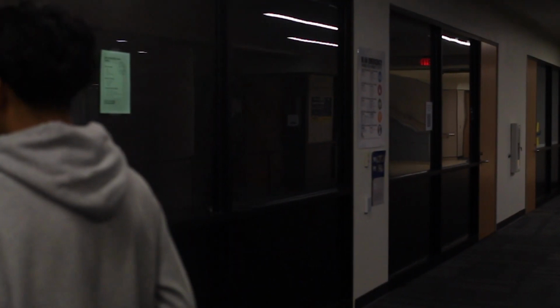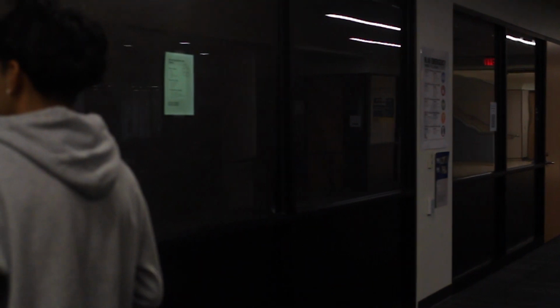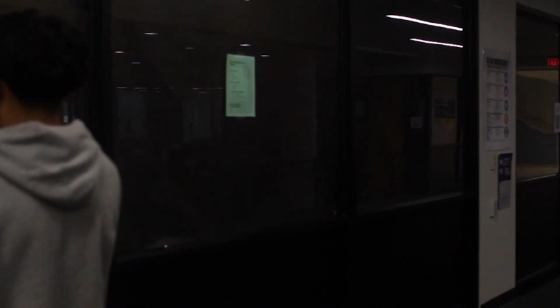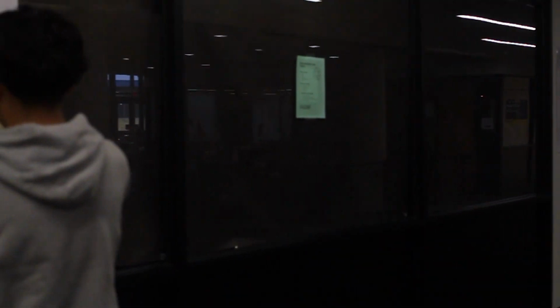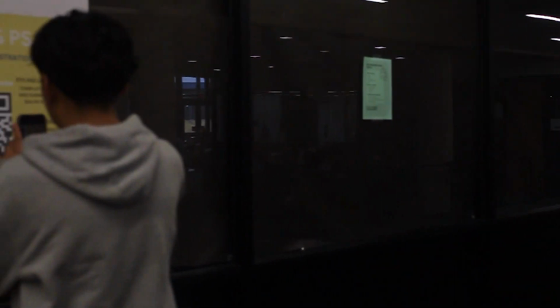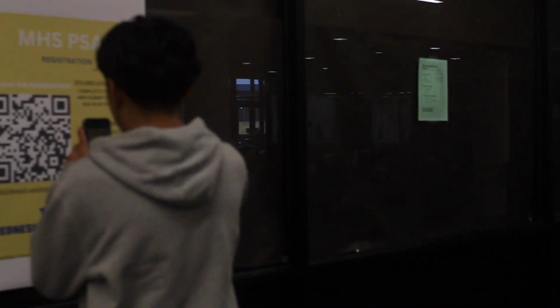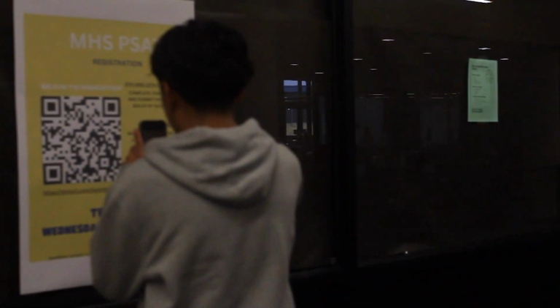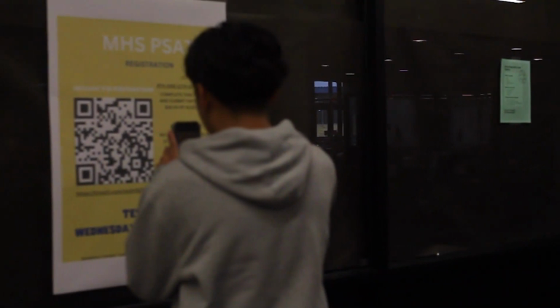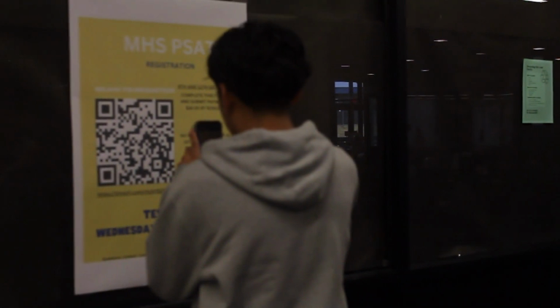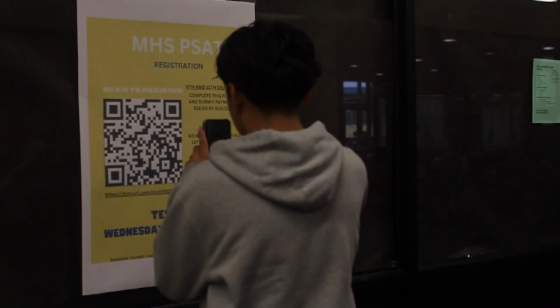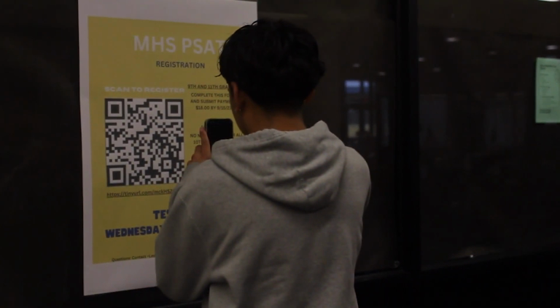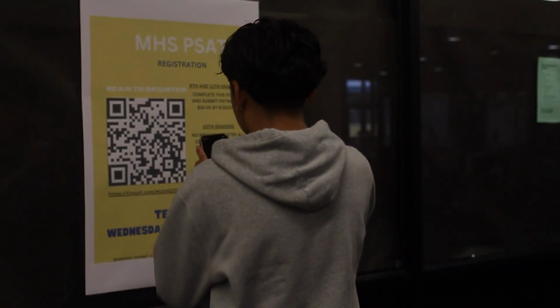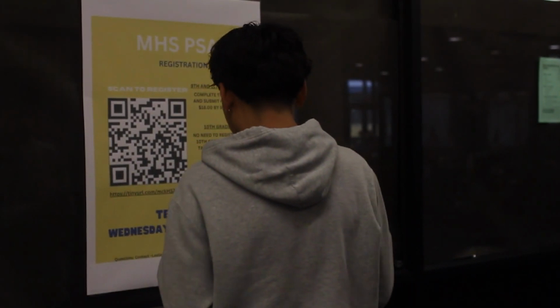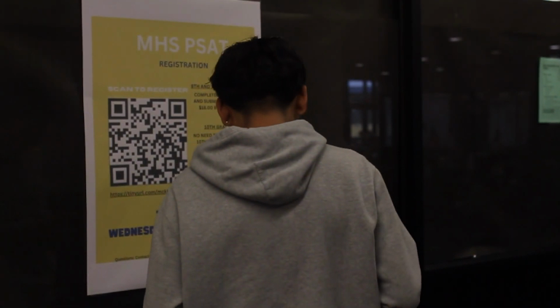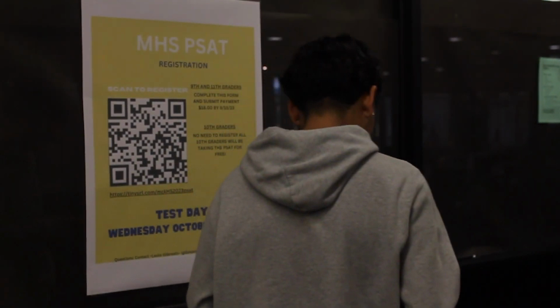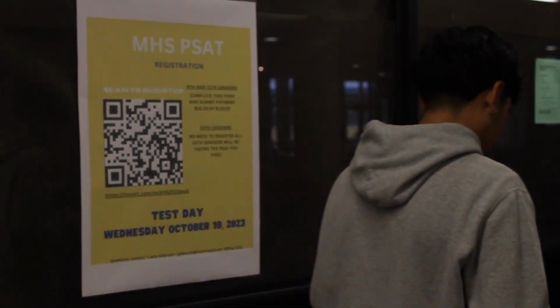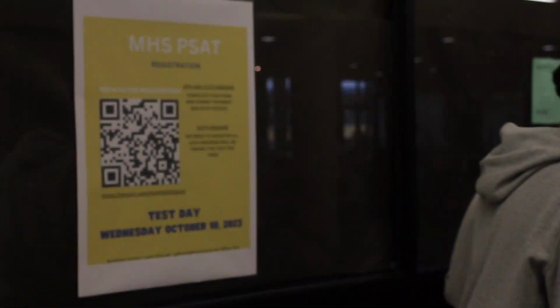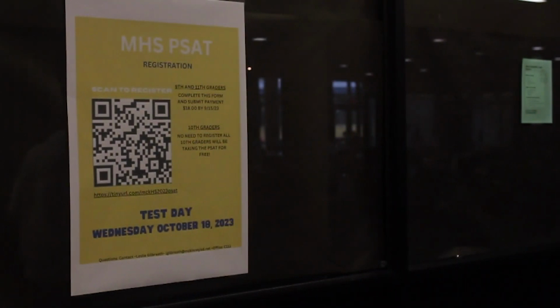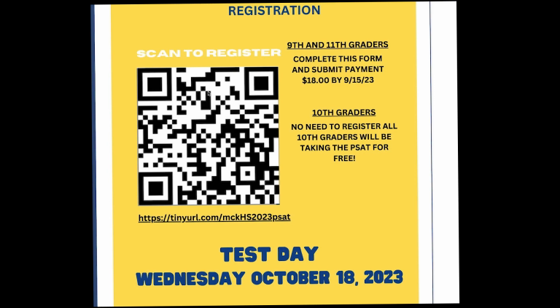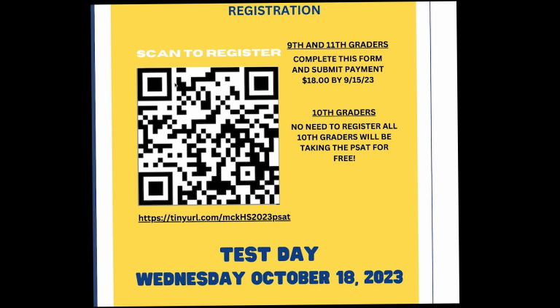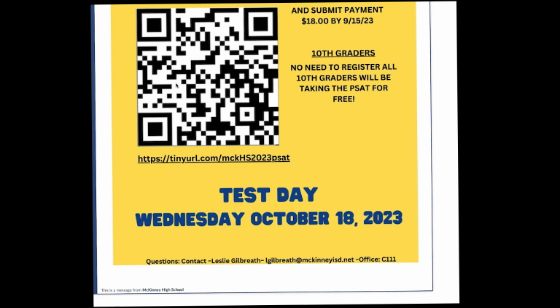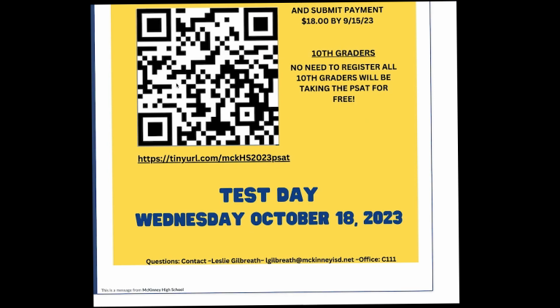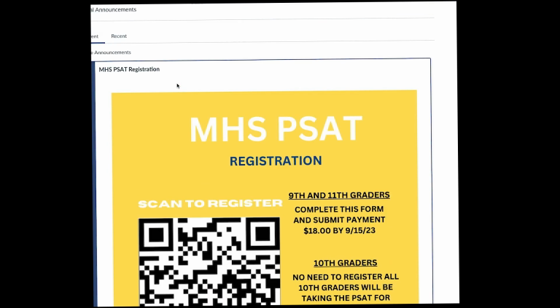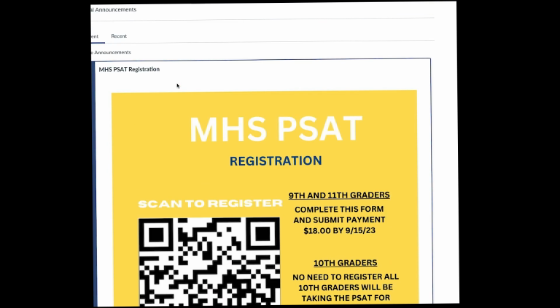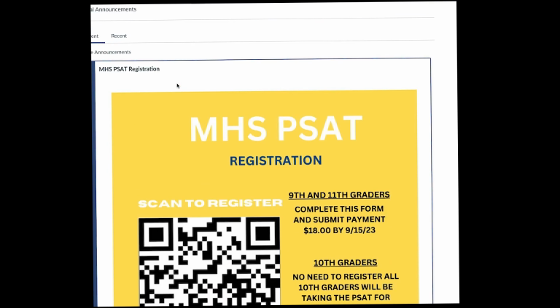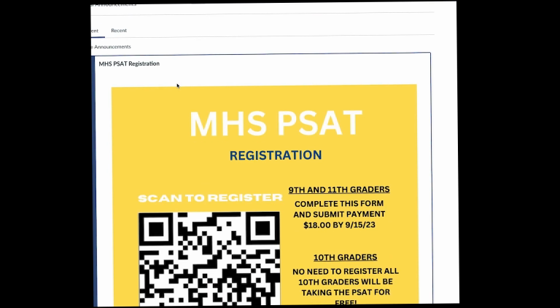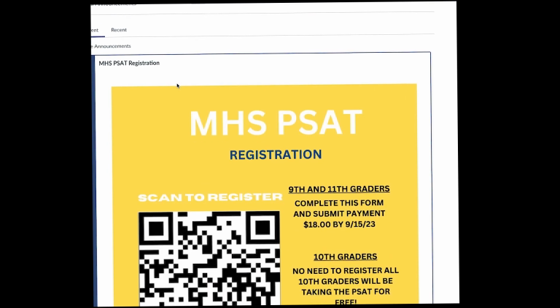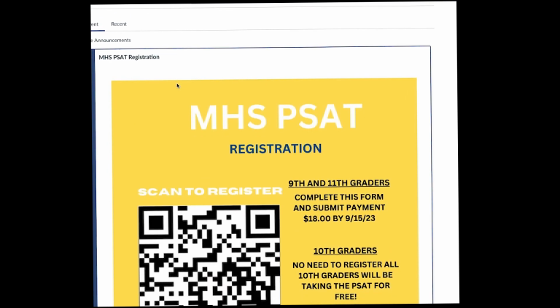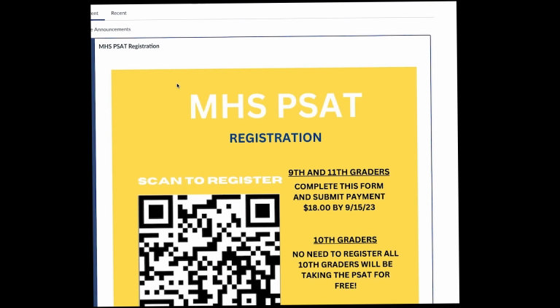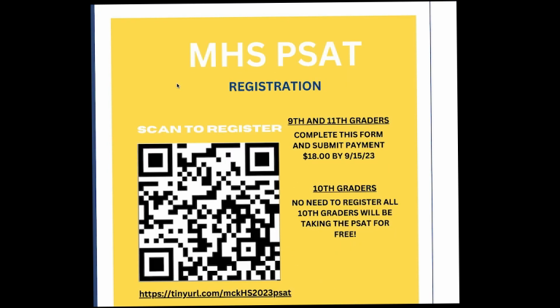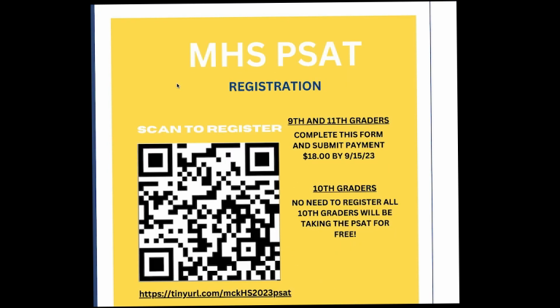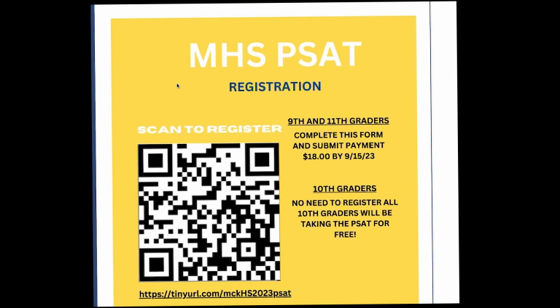Students who are not 10th graders must register by scanning the QR code on the PSAT registration posters around the school, or by visiting Canvas under Announcements for the link.